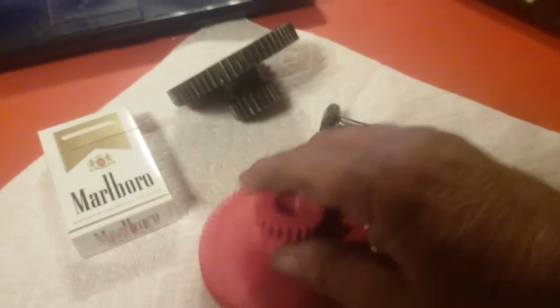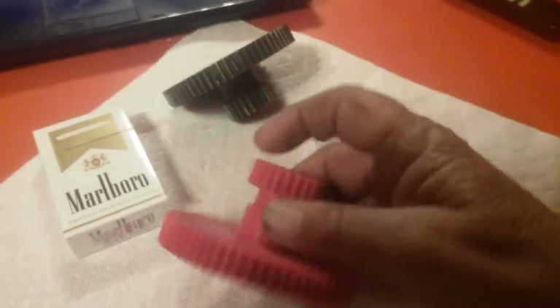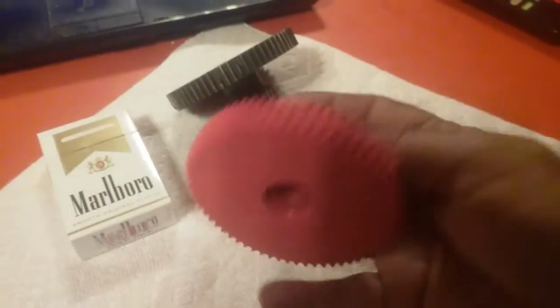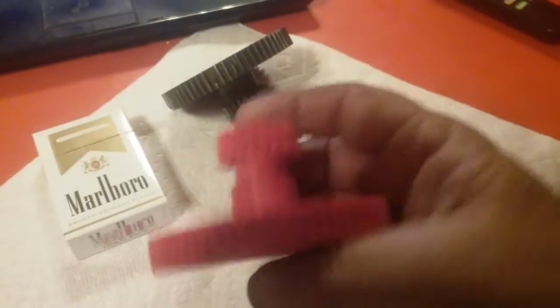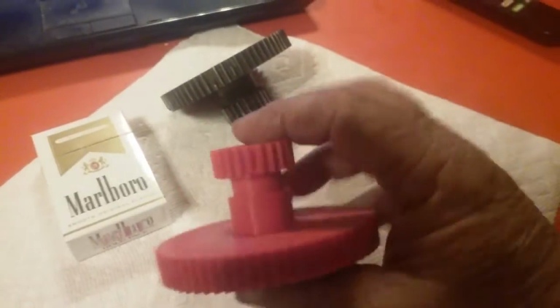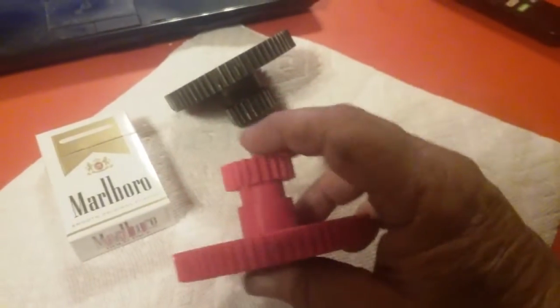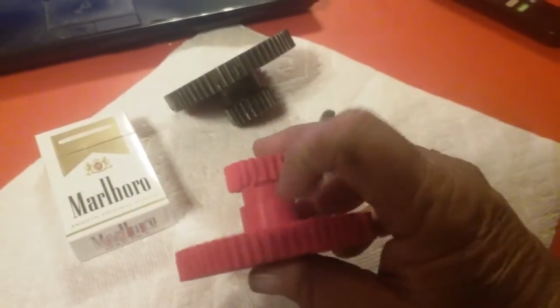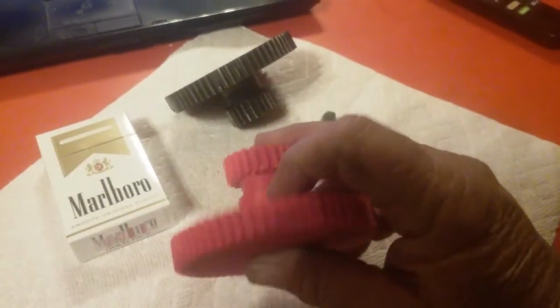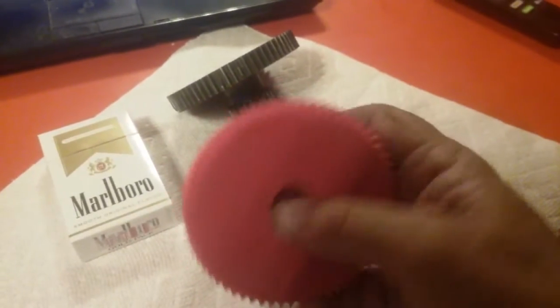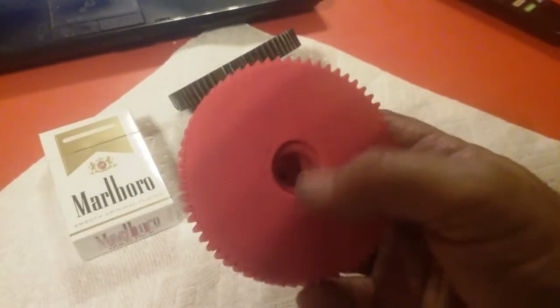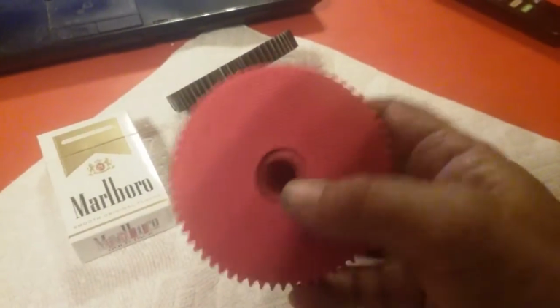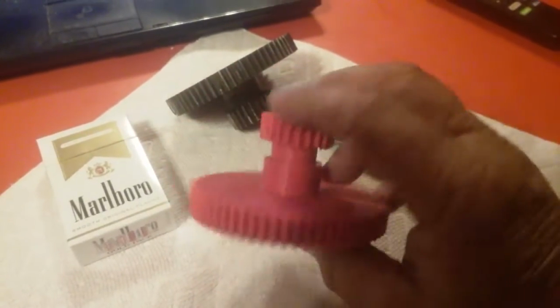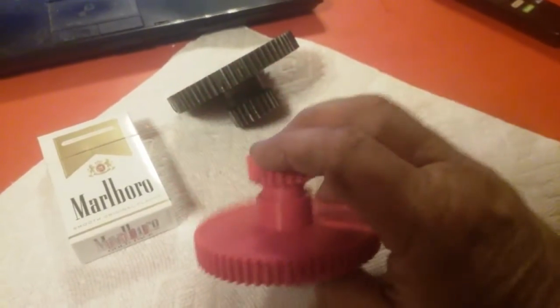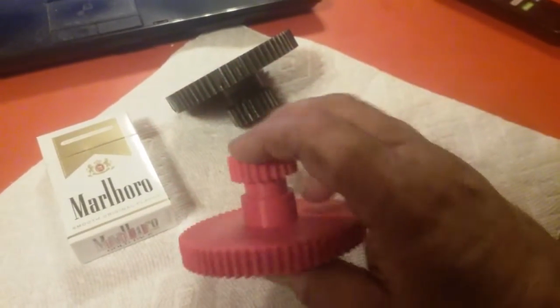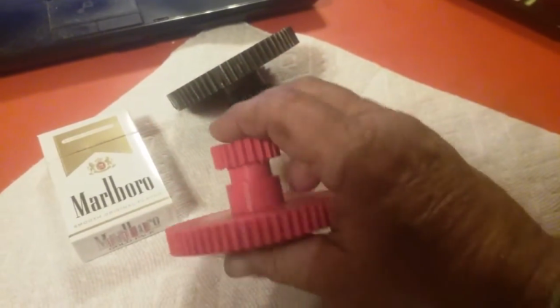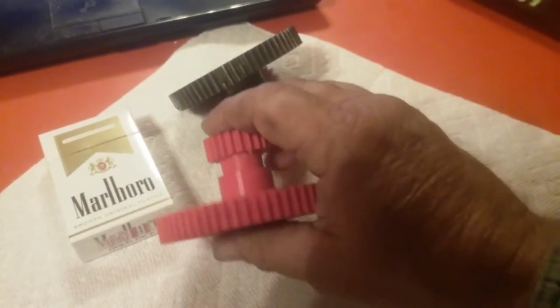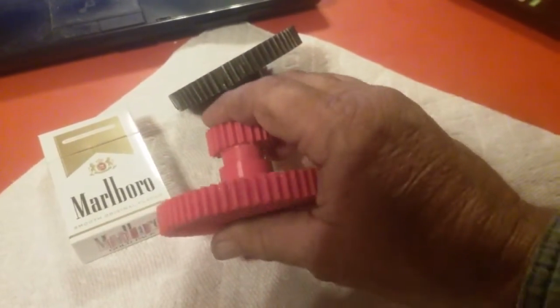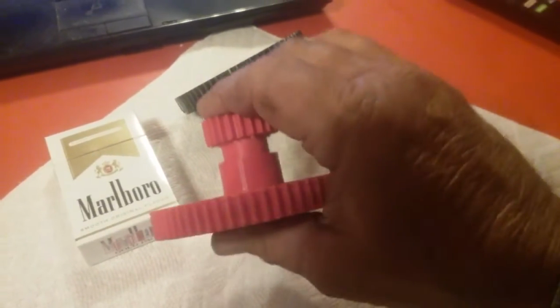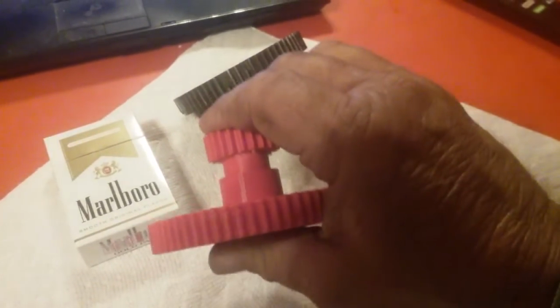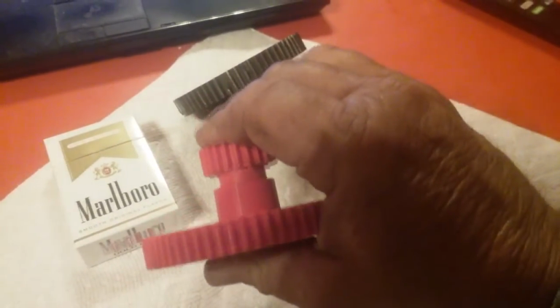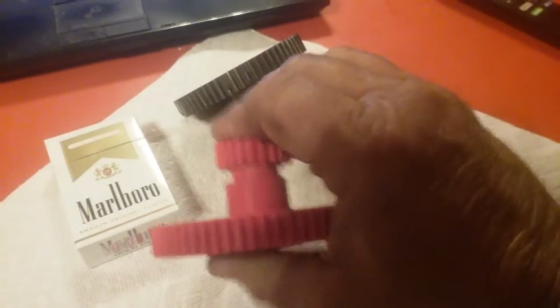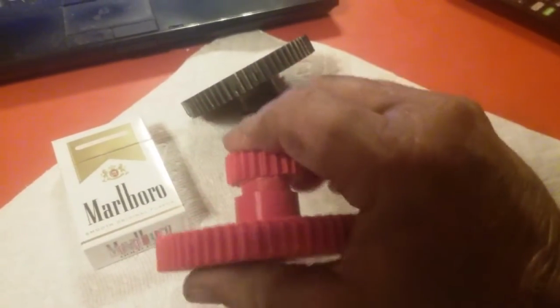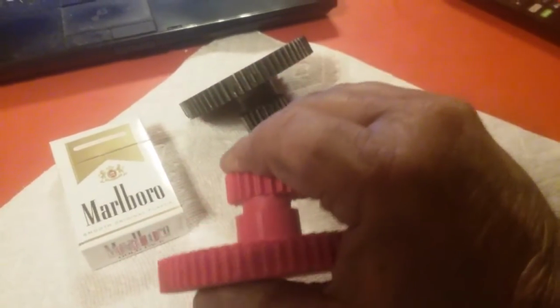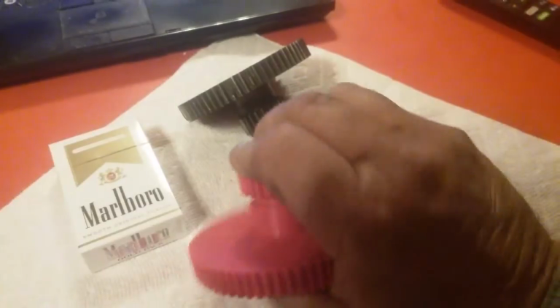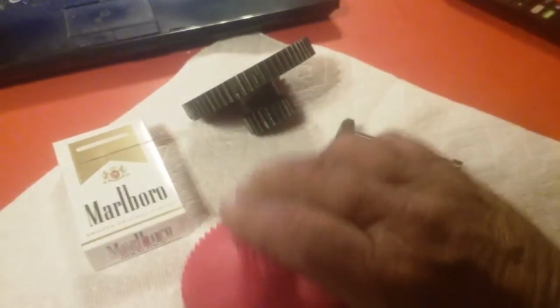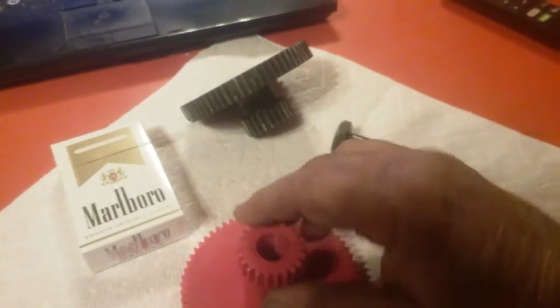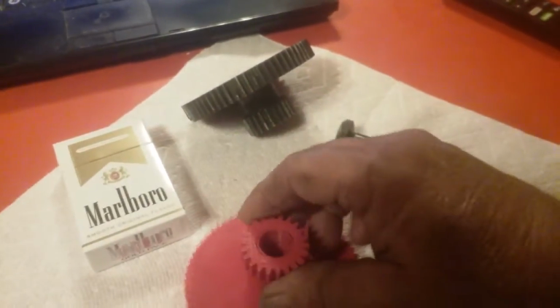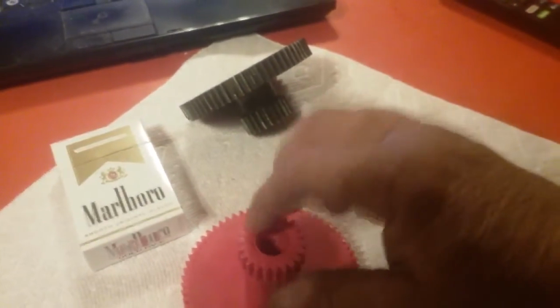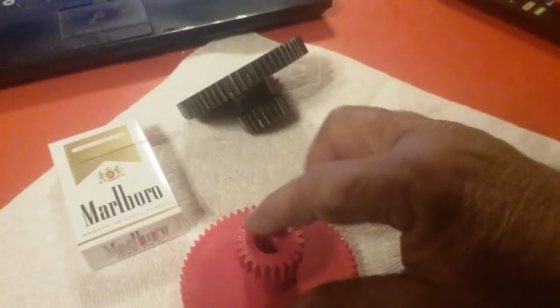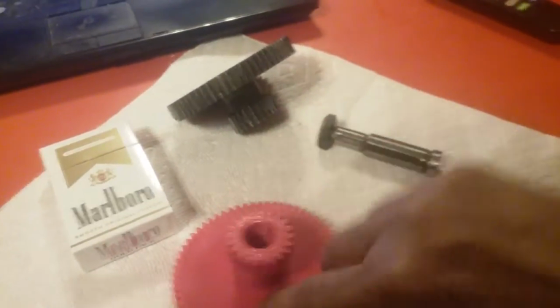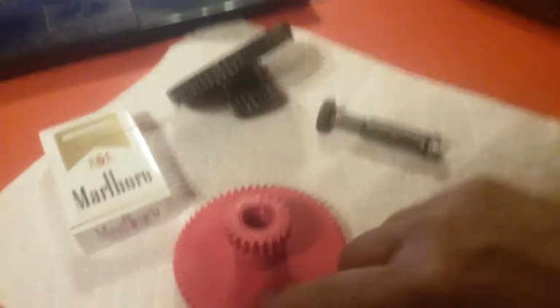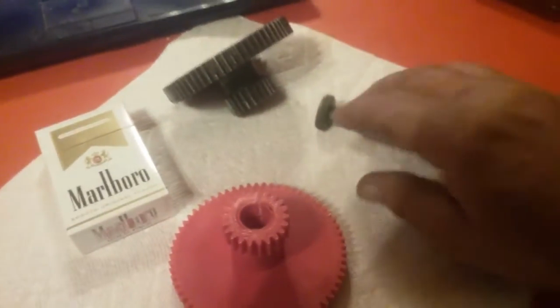When this is finally assembled, it will get epoxied with one-hour epoxy and then inserted all the way and let dry overnight. That'll bind this to this.